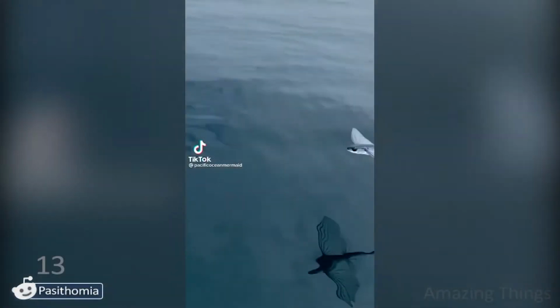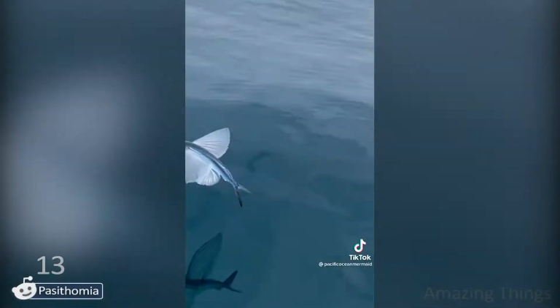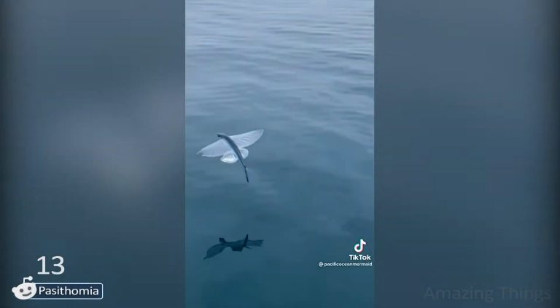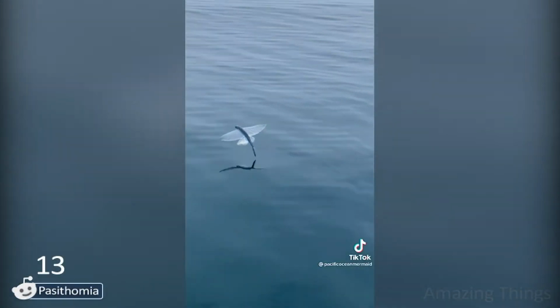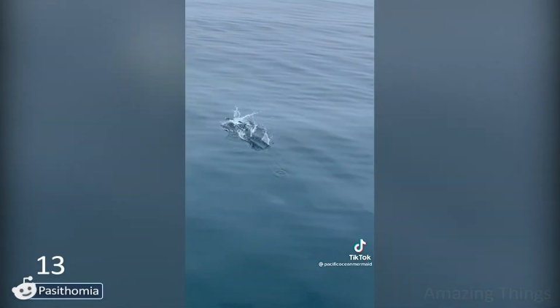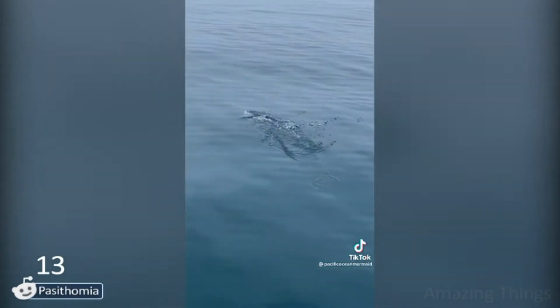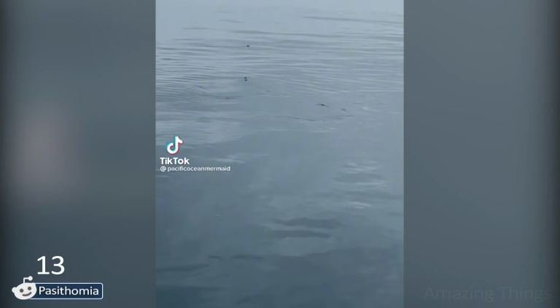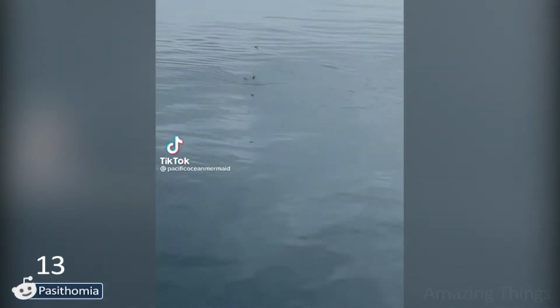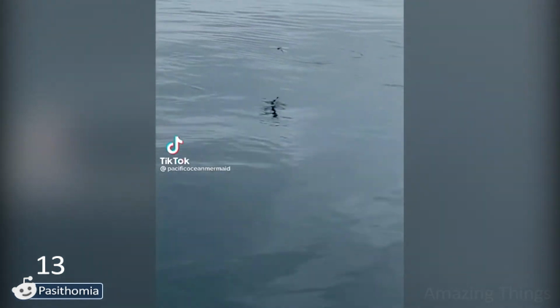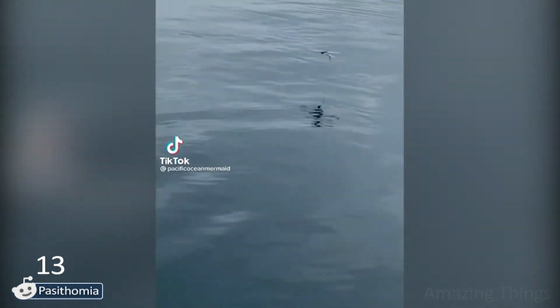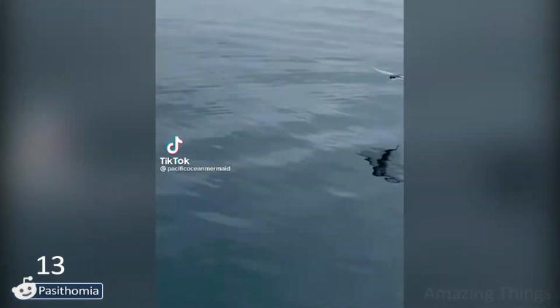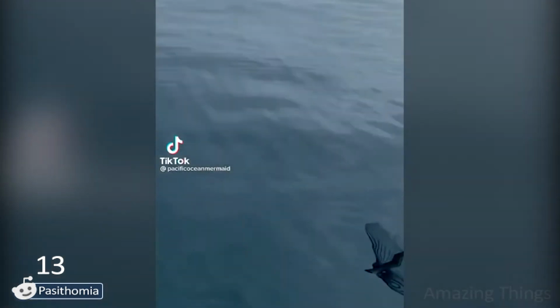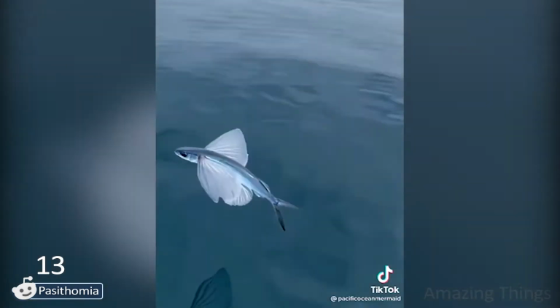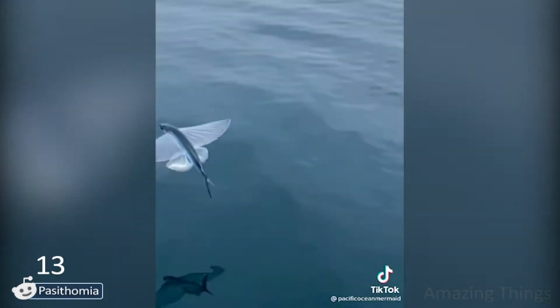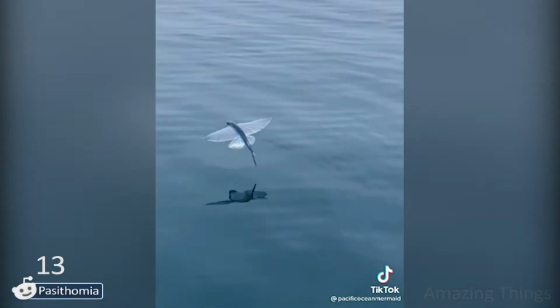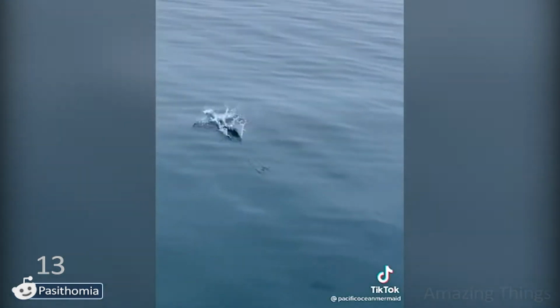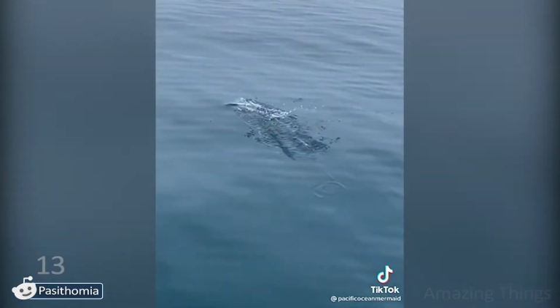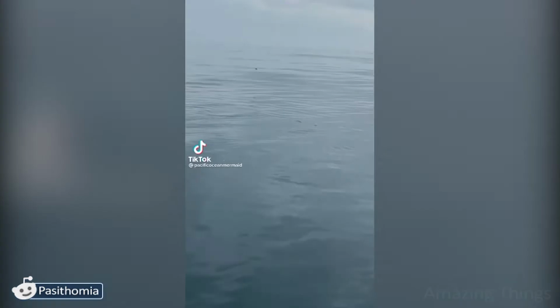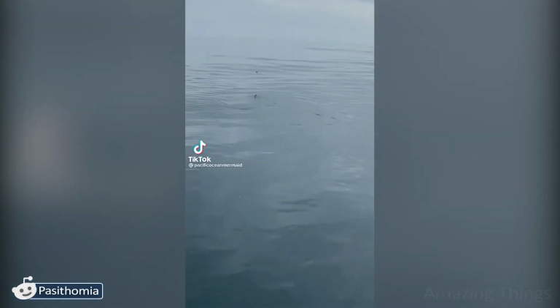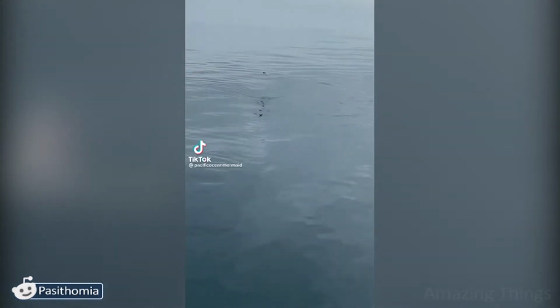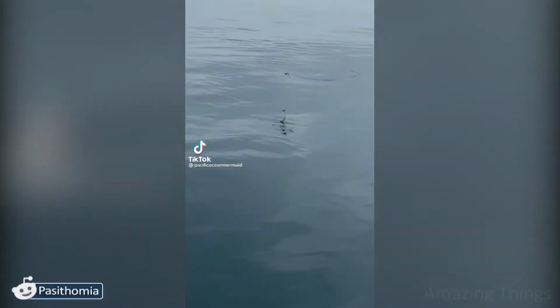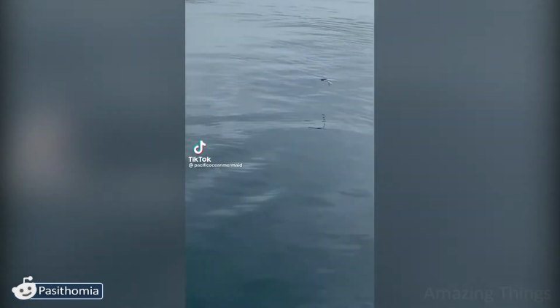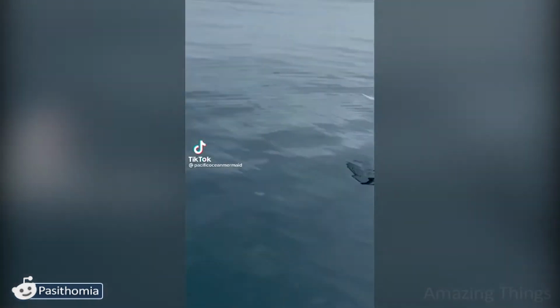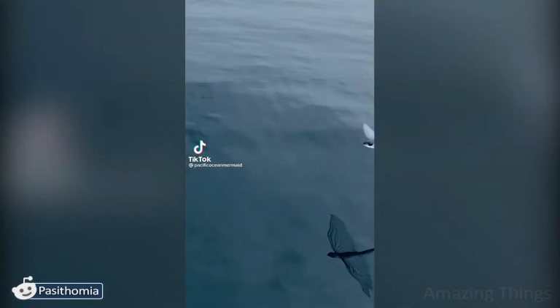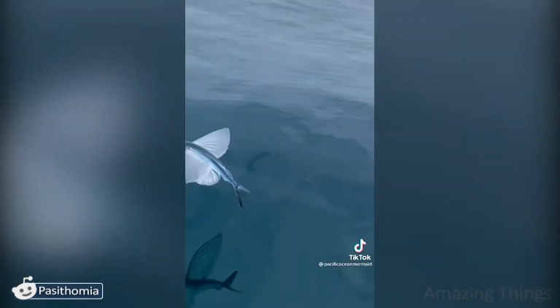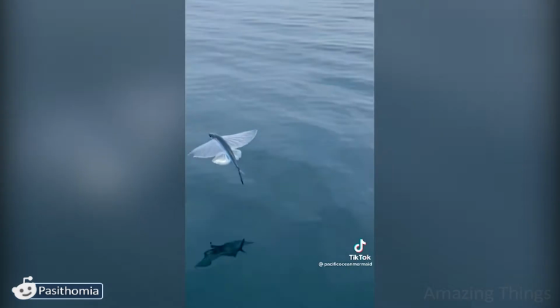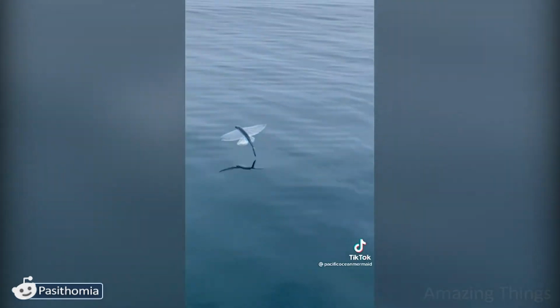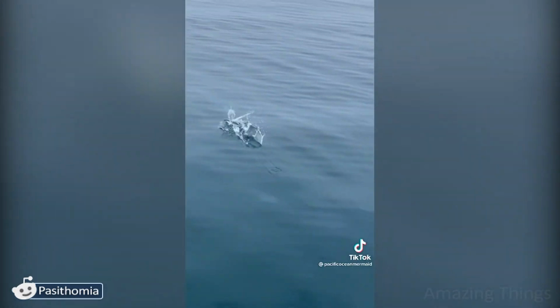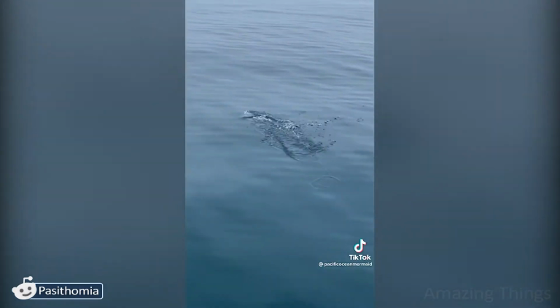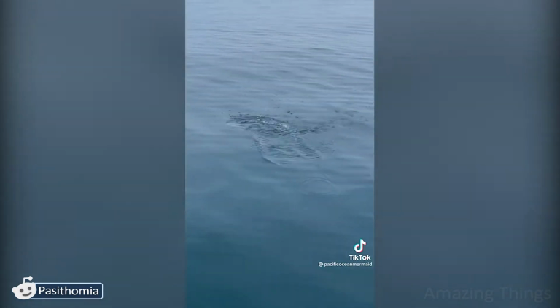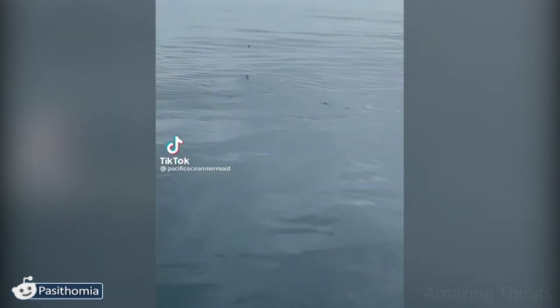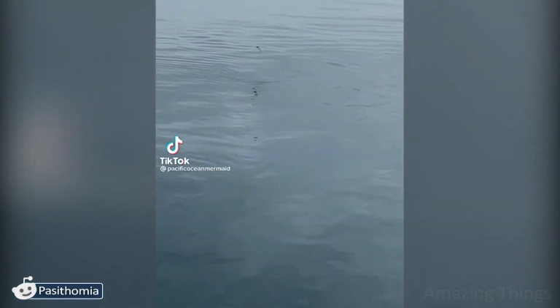I really hope that these flying fish are not an endangered species. They are very beautiful! Have you seen fish that fly? This is great!